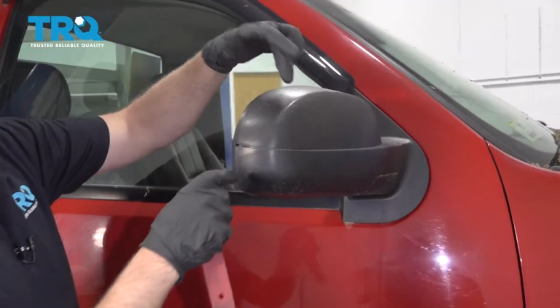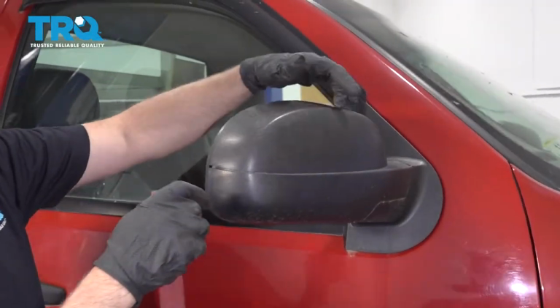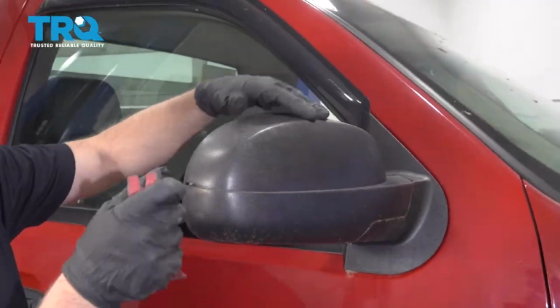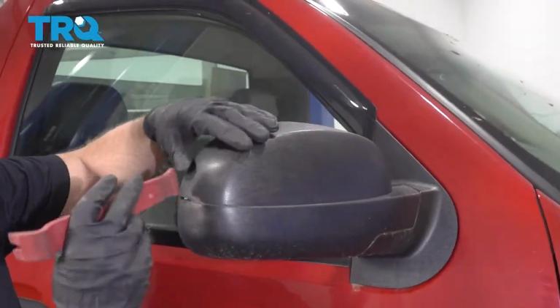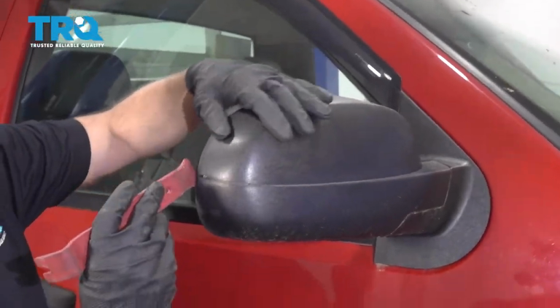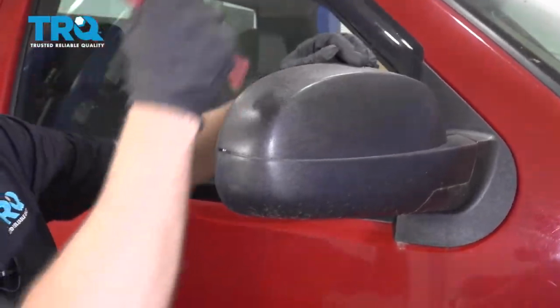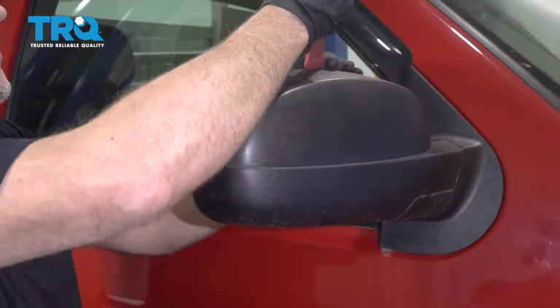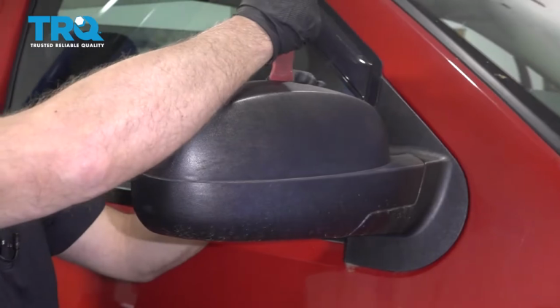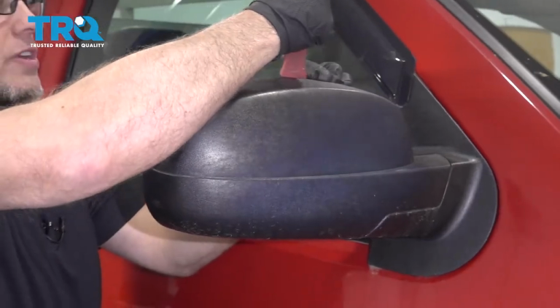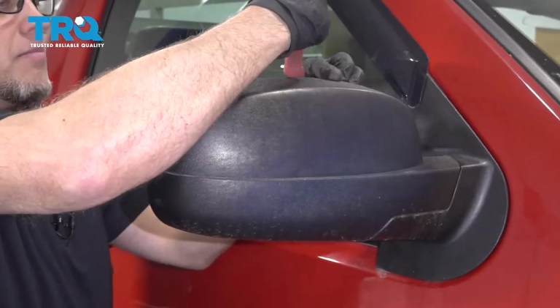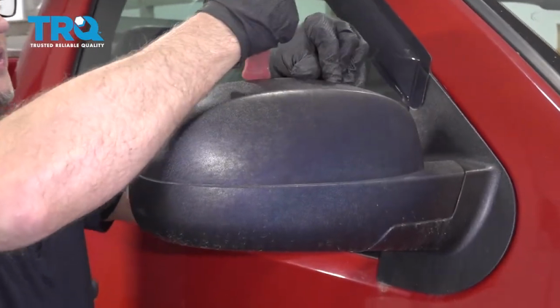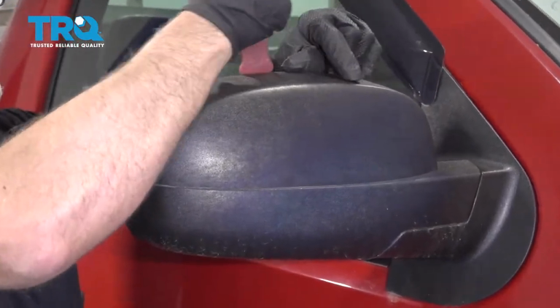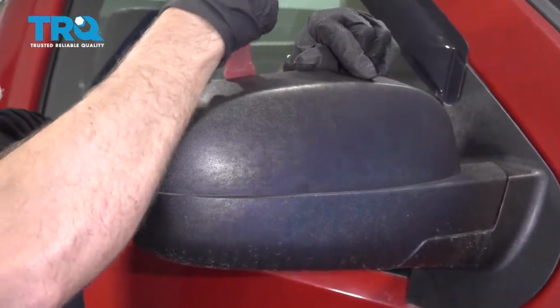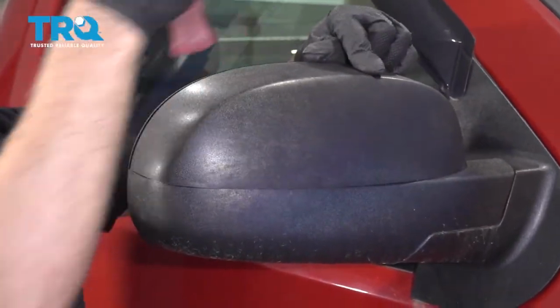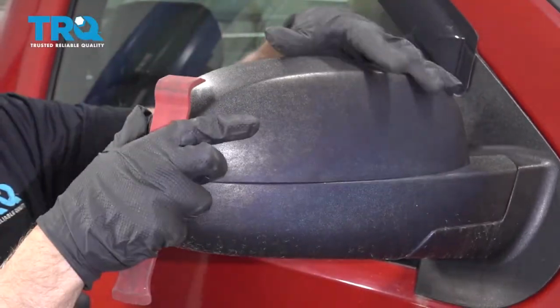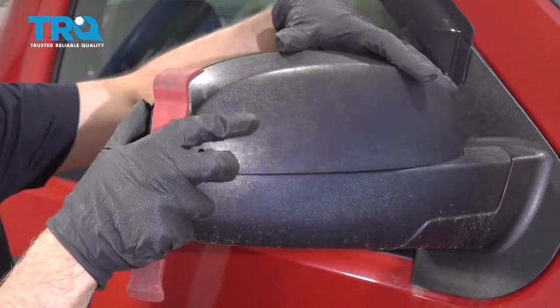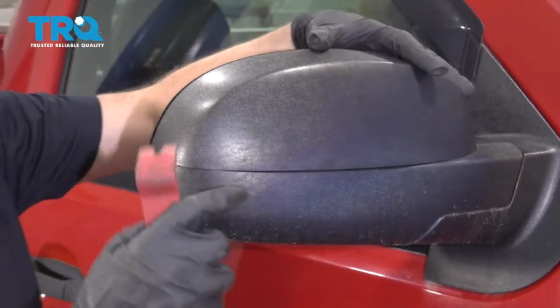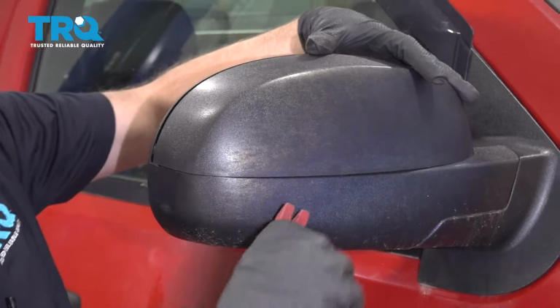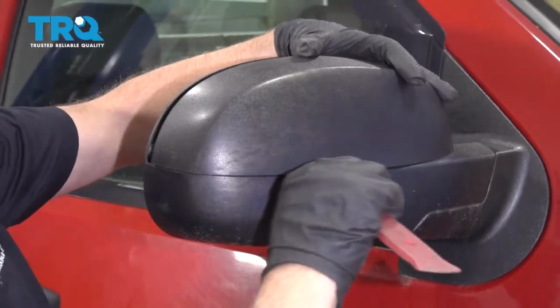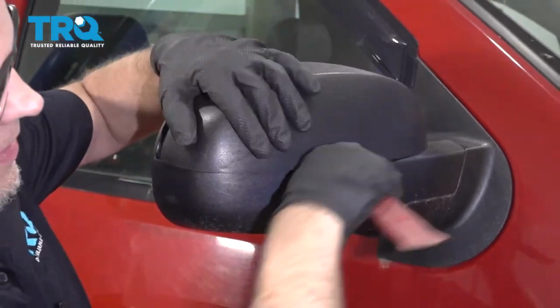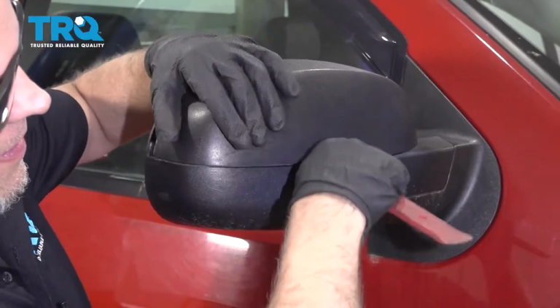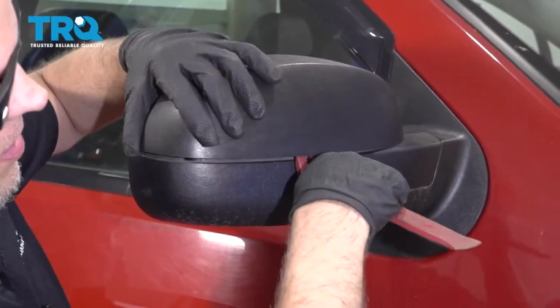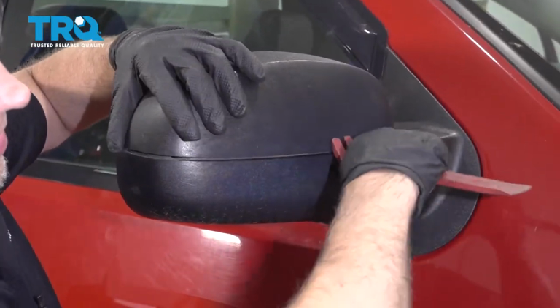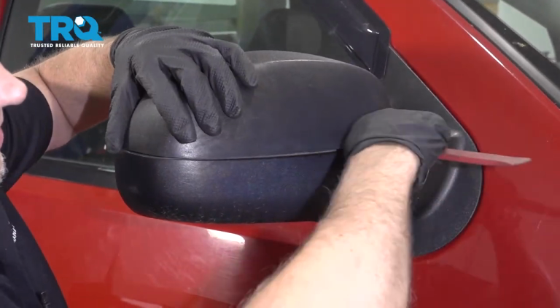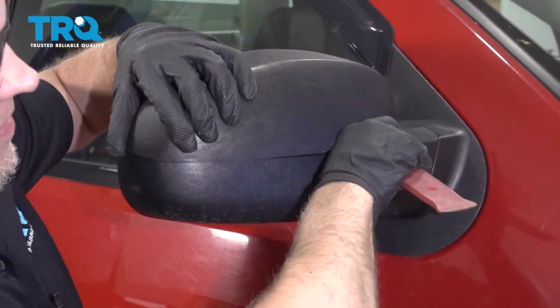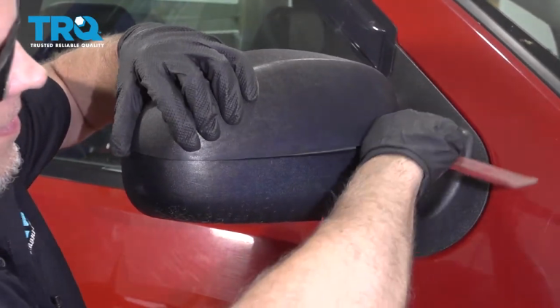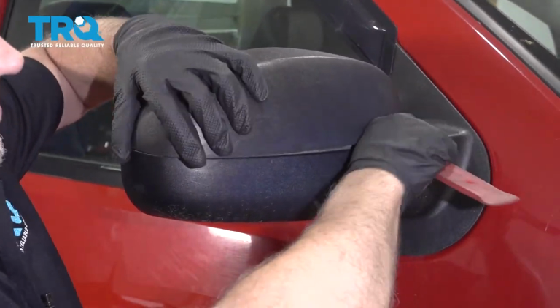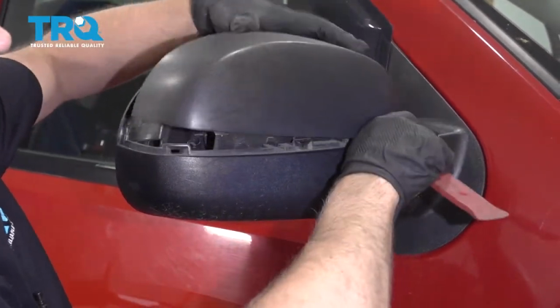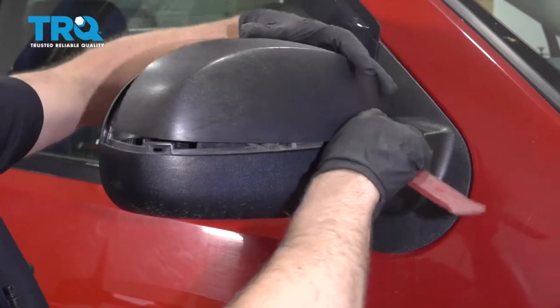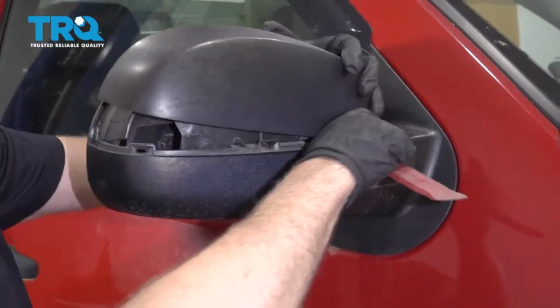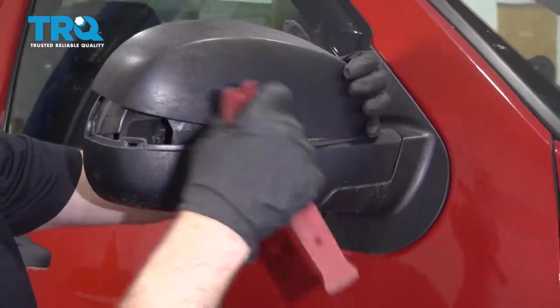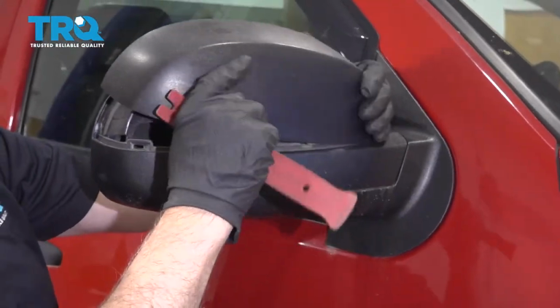Take this back cover off — you can use a trim tool. Just try to get it behind here and it's just gonna pop out like that. Just be careful.